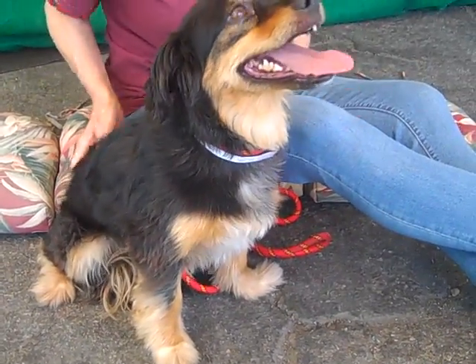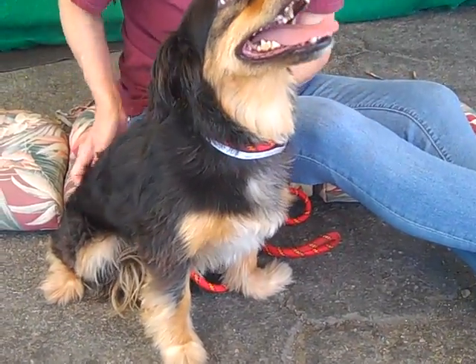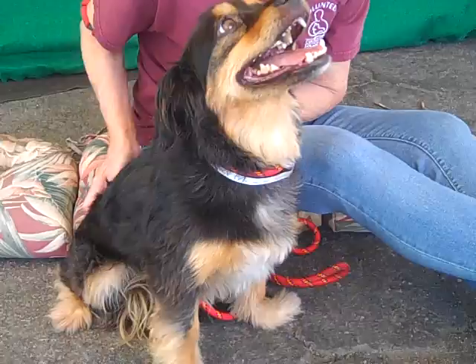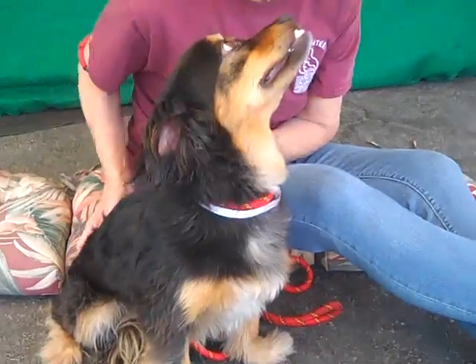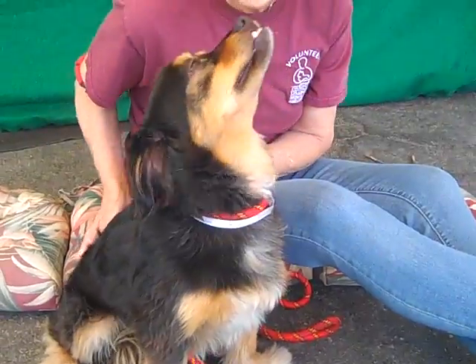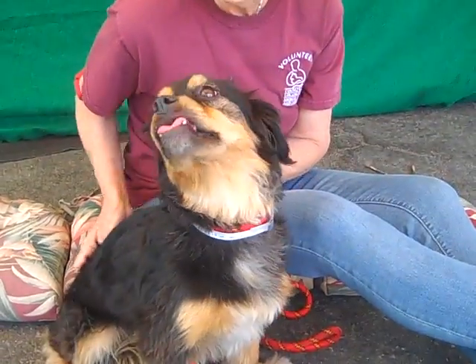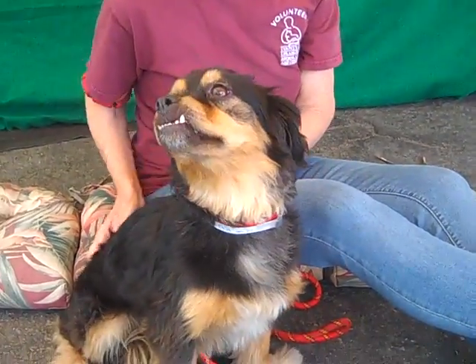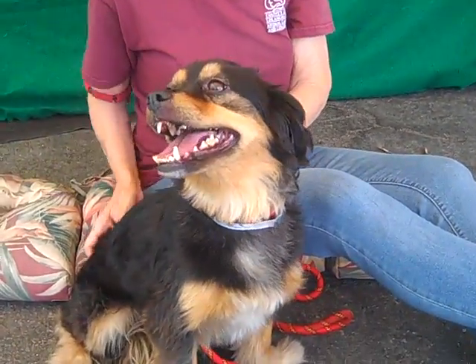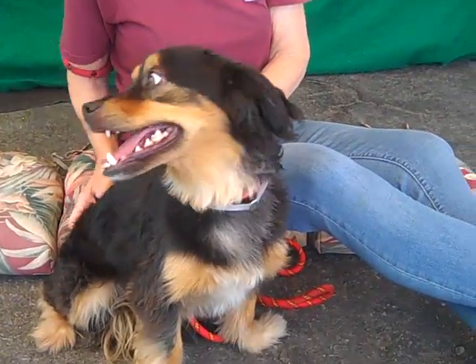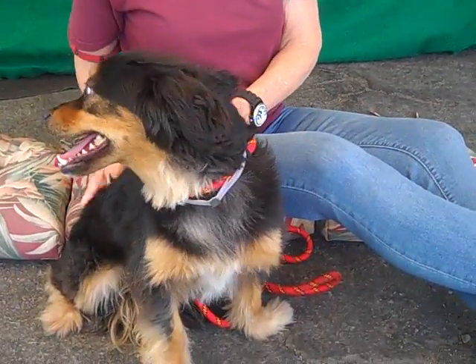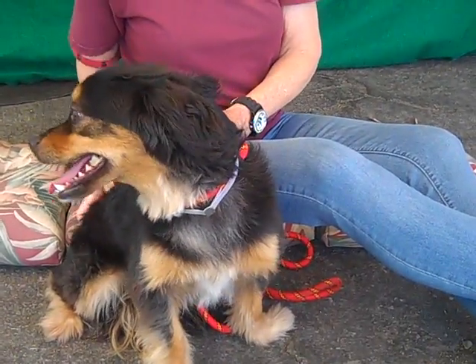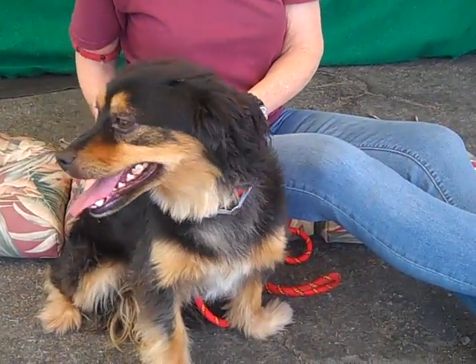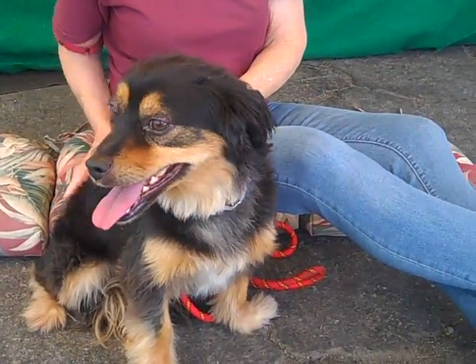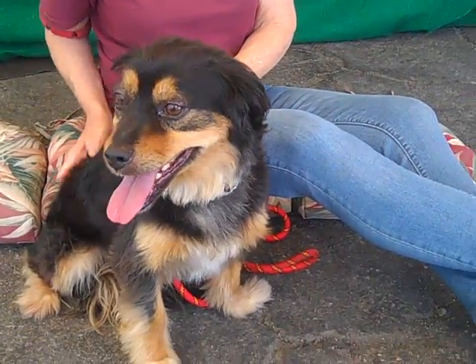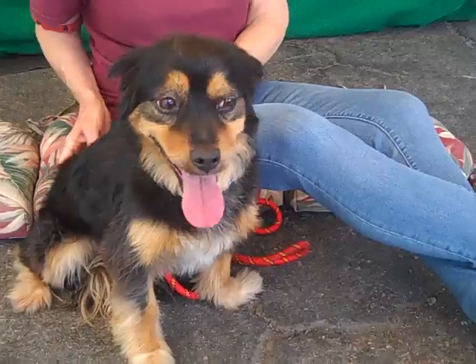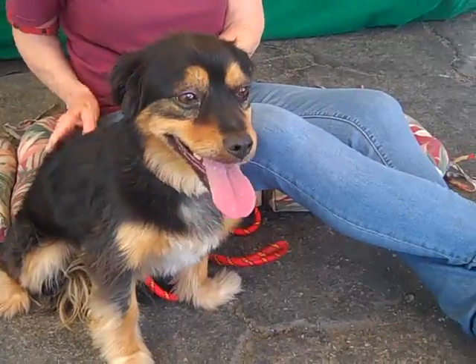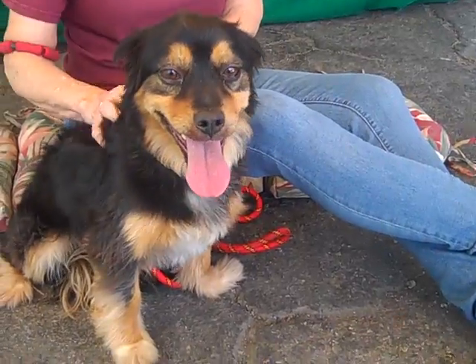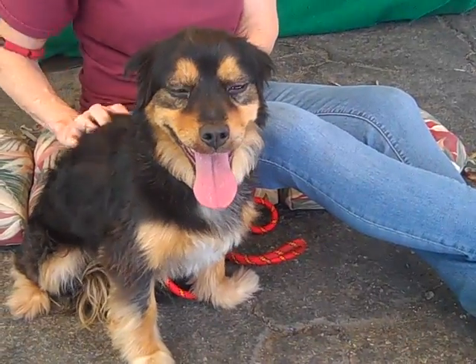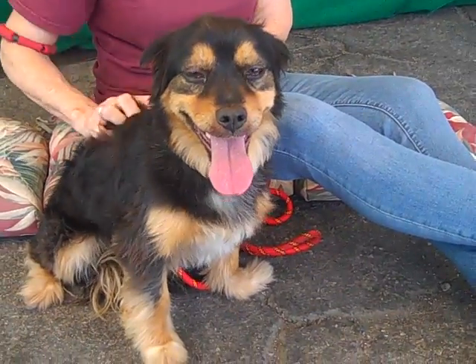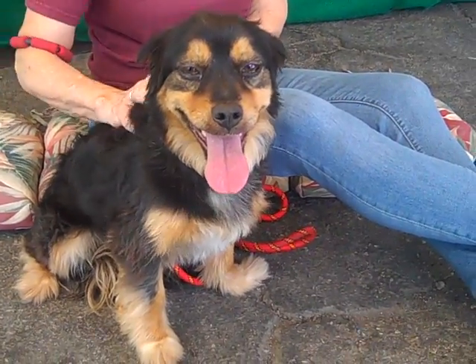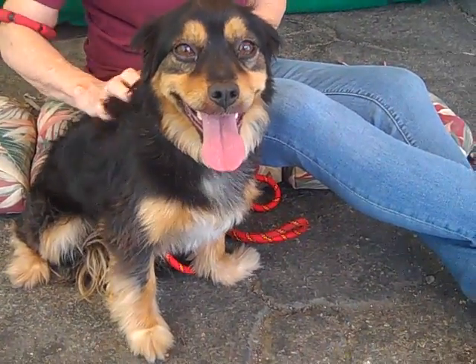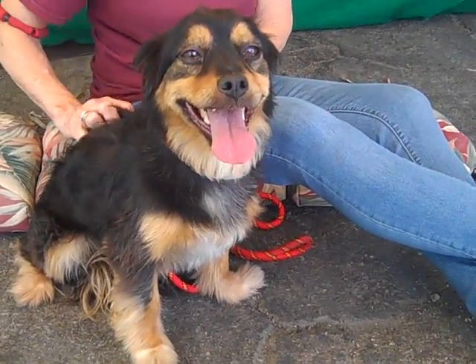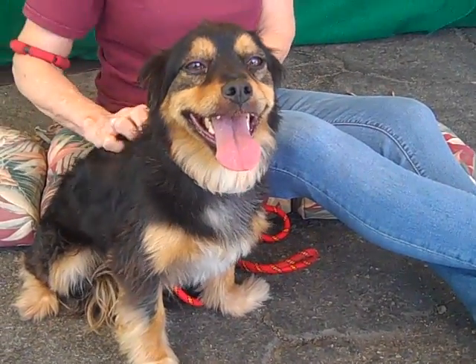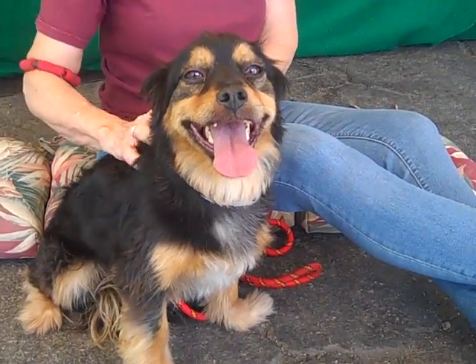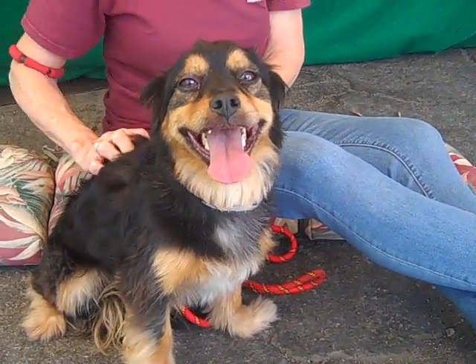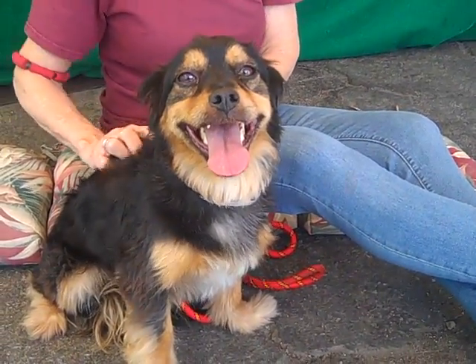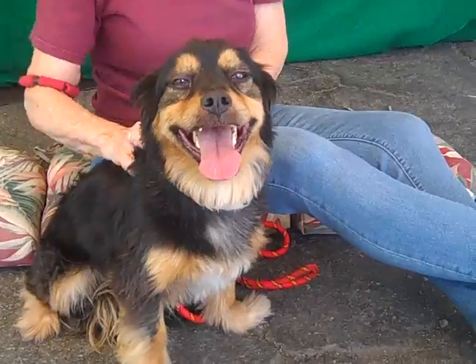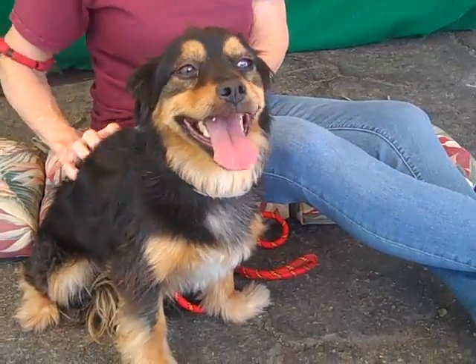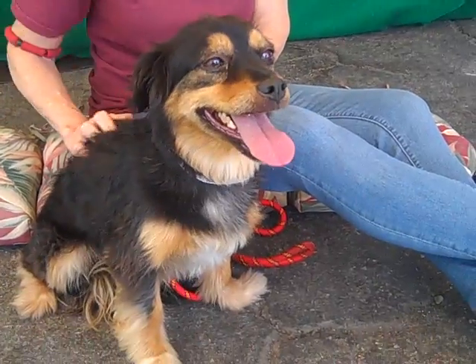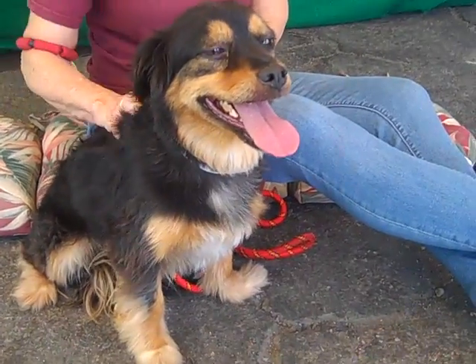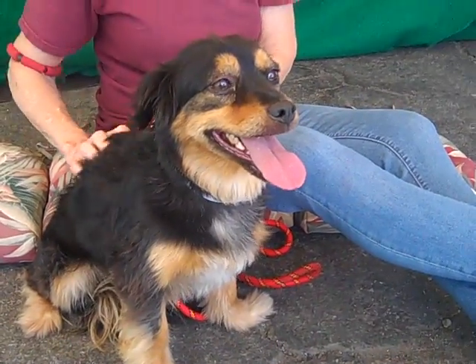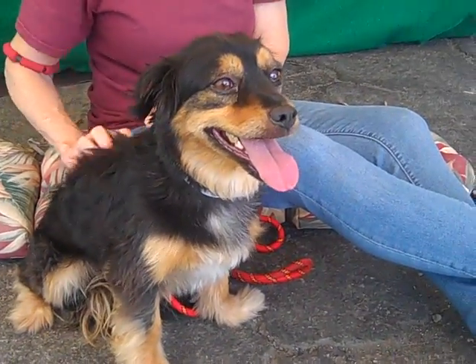He loves treats. He takes them very gently from your hand, and he certainly loves them — it'll be a great motivator for training in the future. It's most likely possible that he's house-trained. He showed some signs of it when we took him out of the kennel.